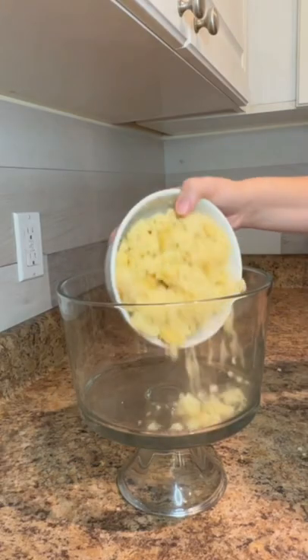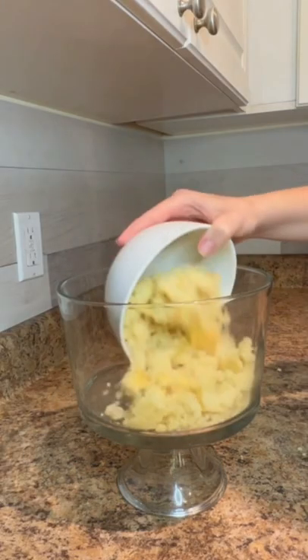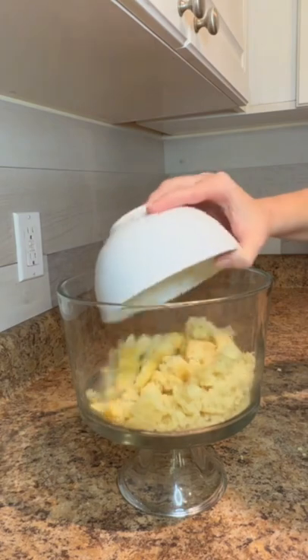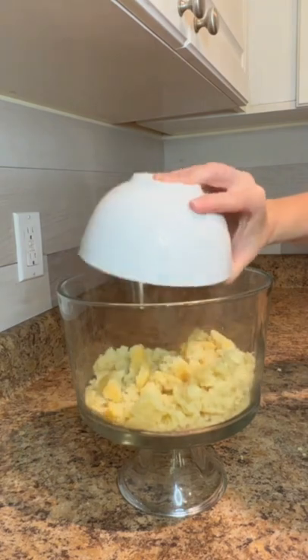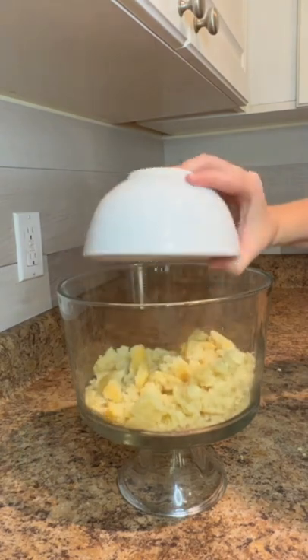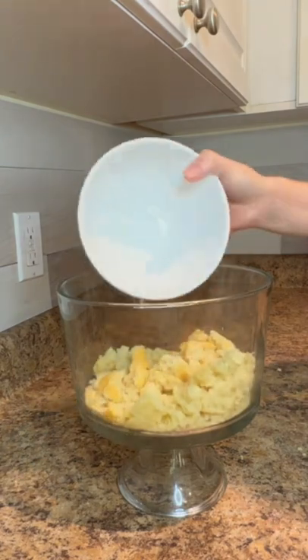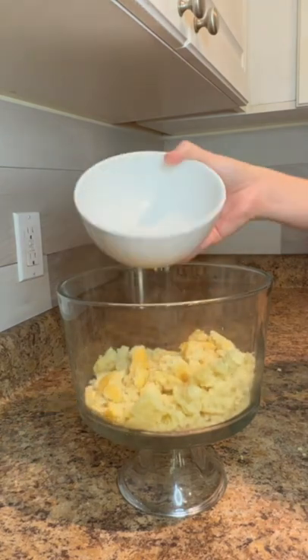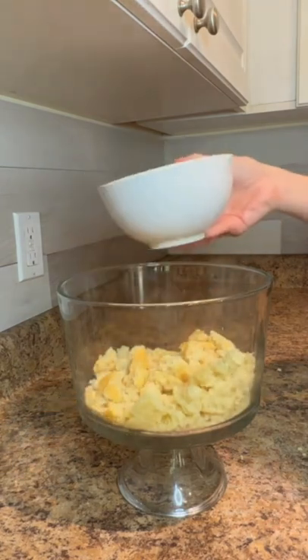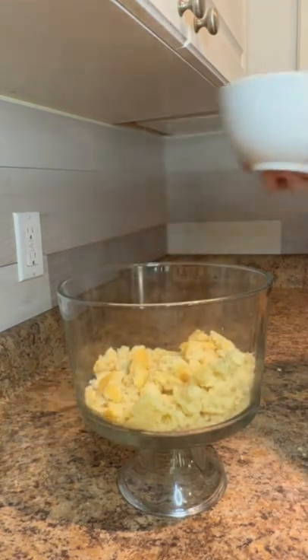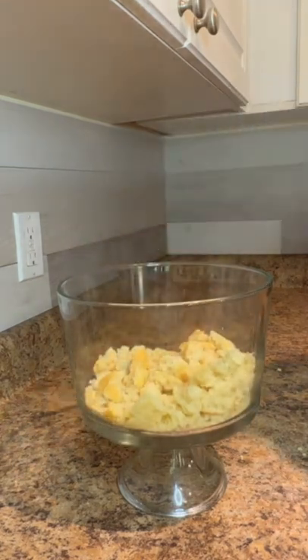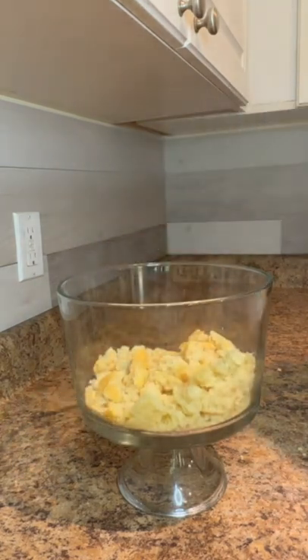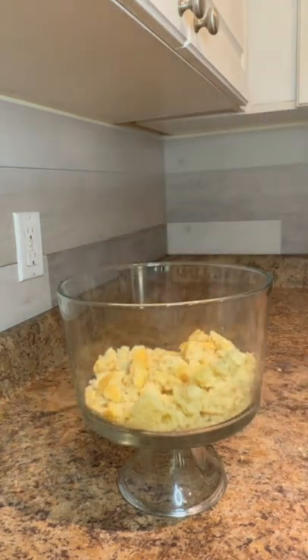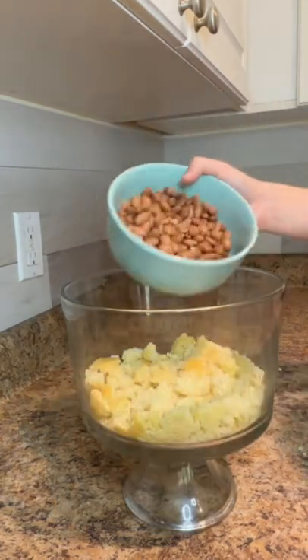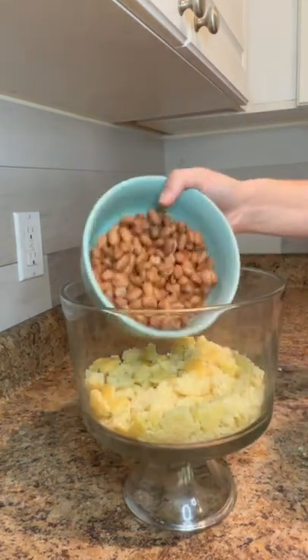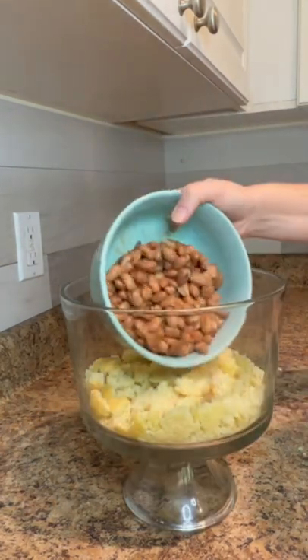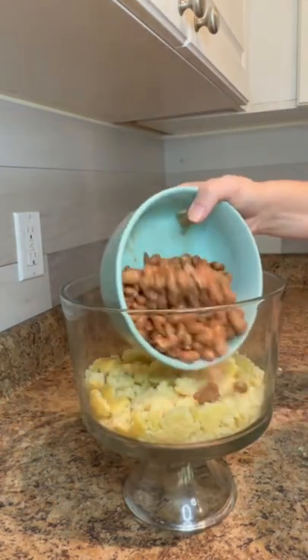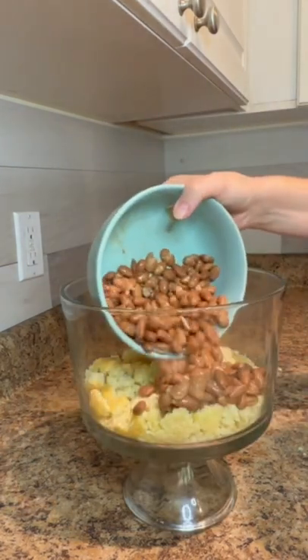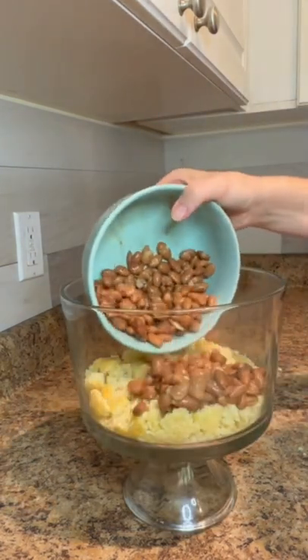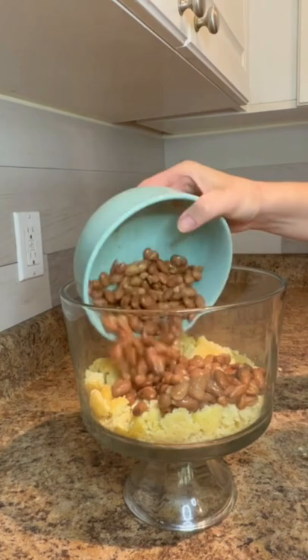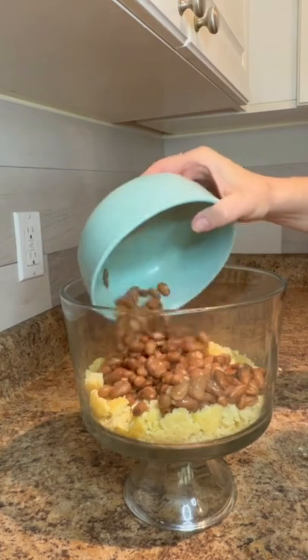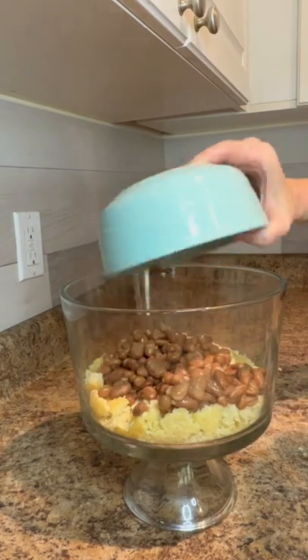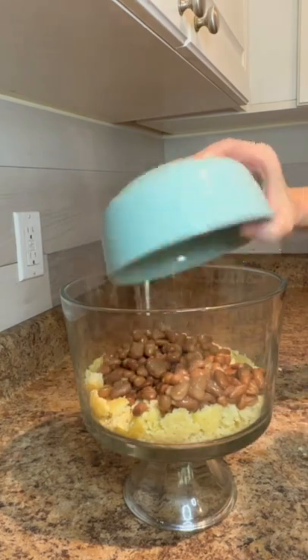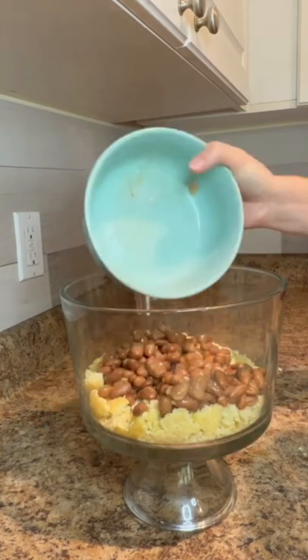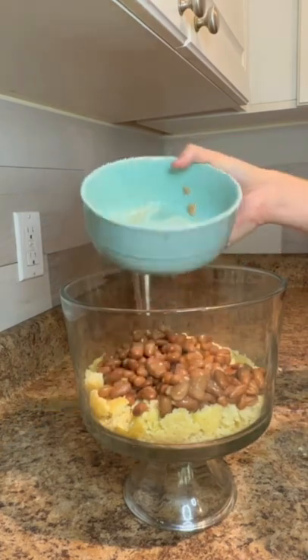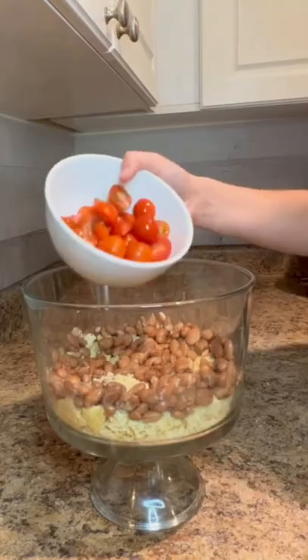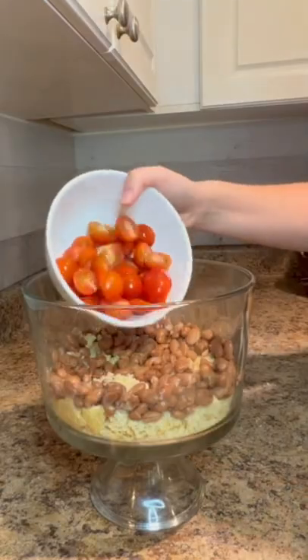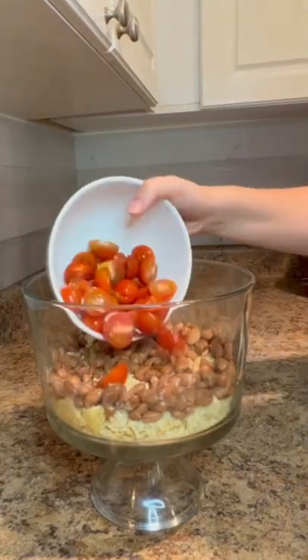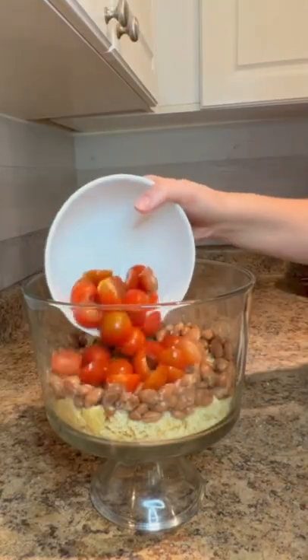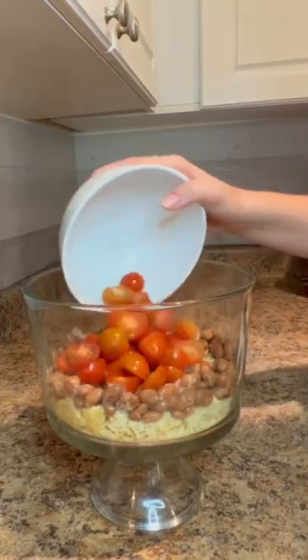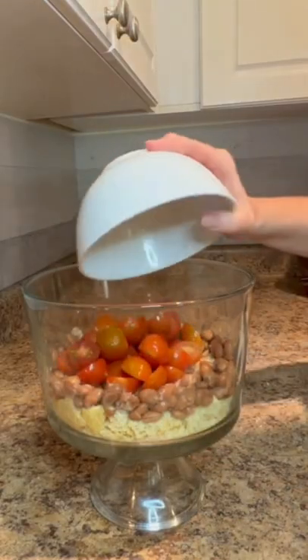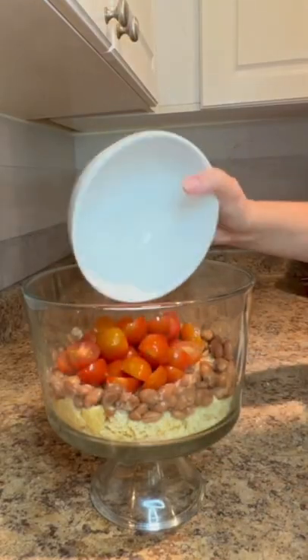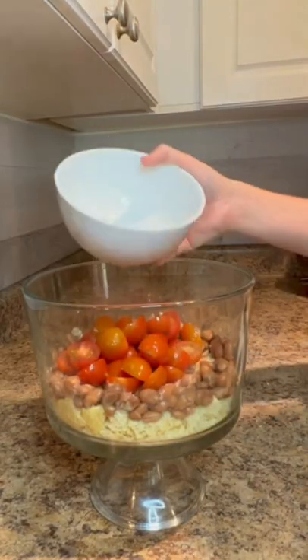Start by layering six cups of crumbled cornbread on the bottom of a trifle or serving bowl. Spread one fifteen ounce can of pinto beans over the top of the cornbread. Arrange two cups of halved cherry tomatoes,